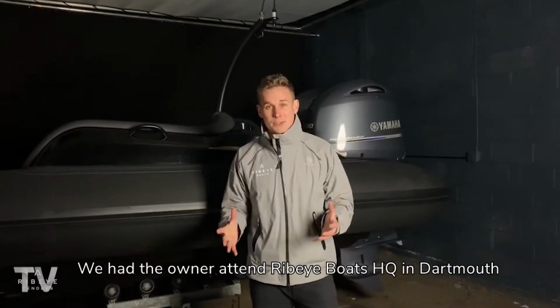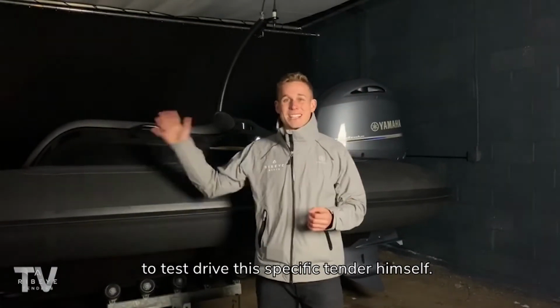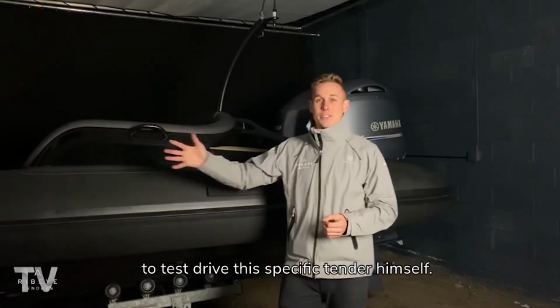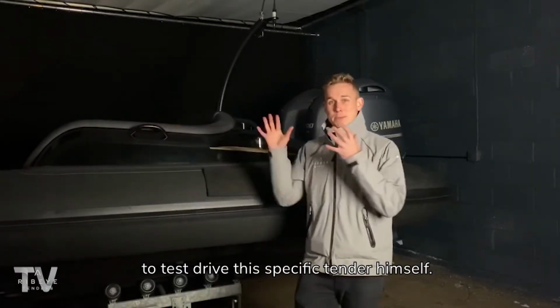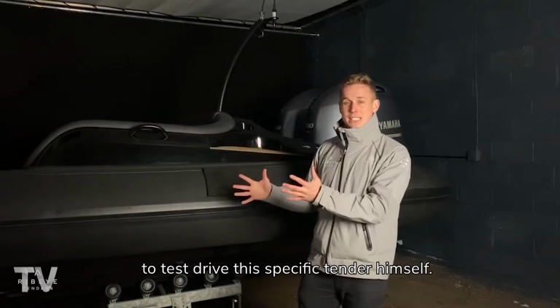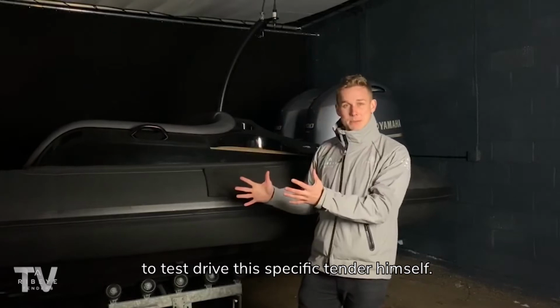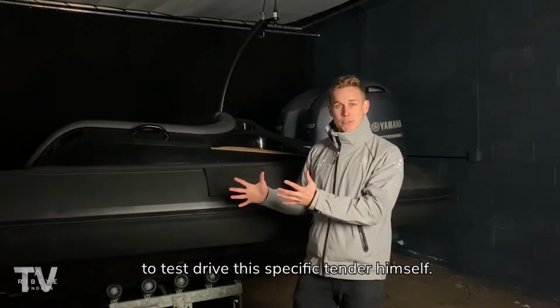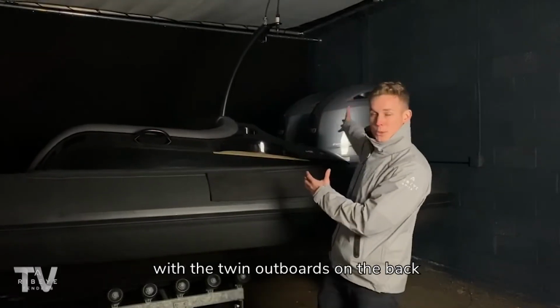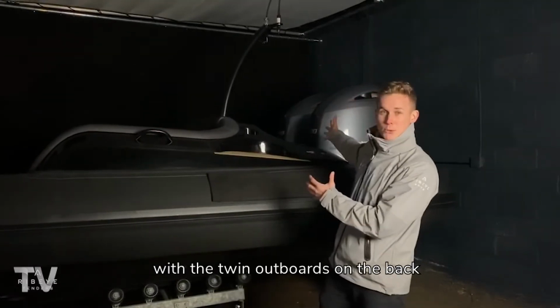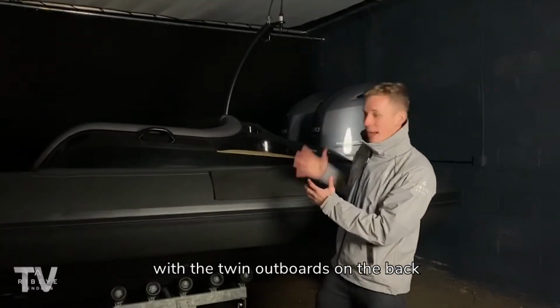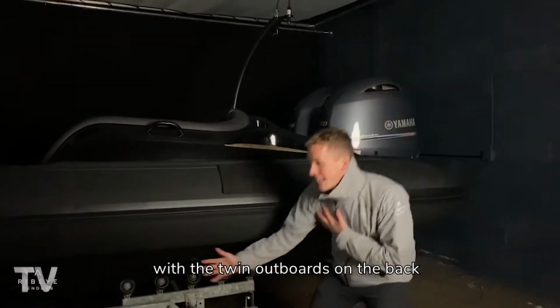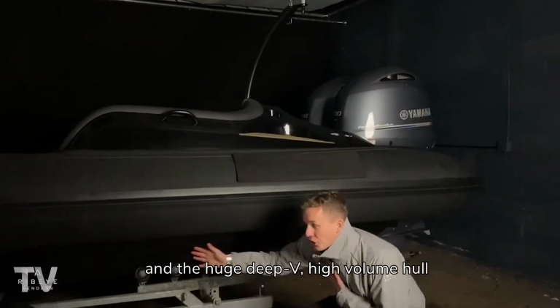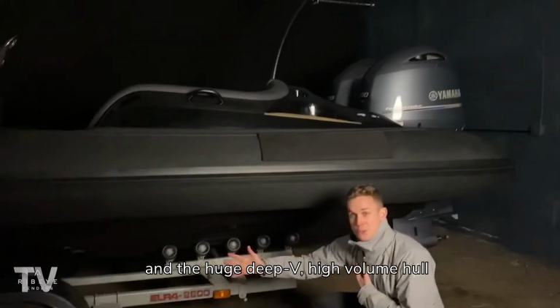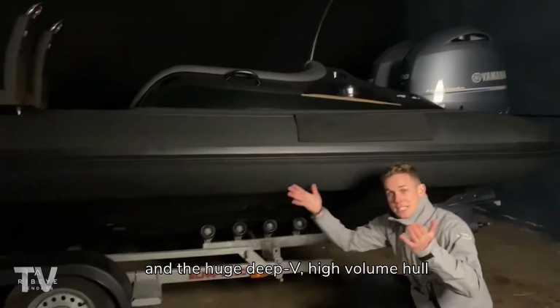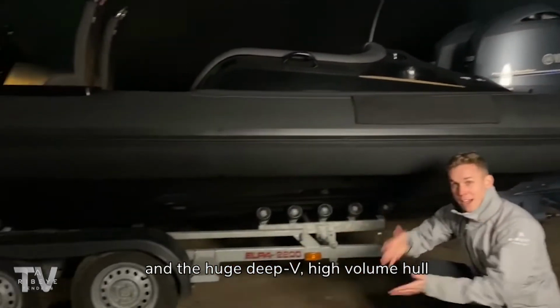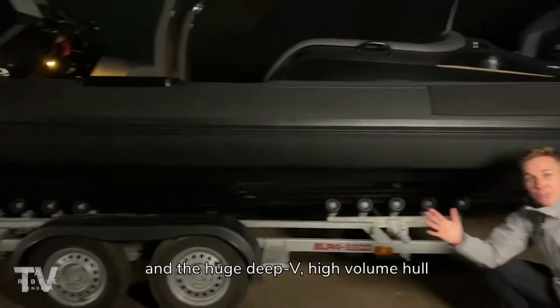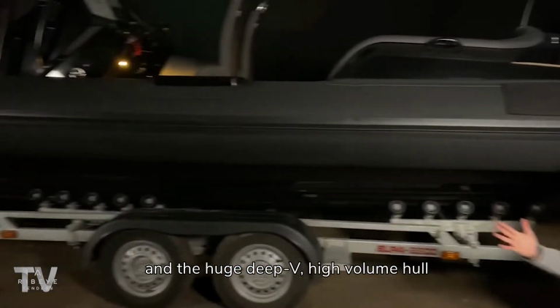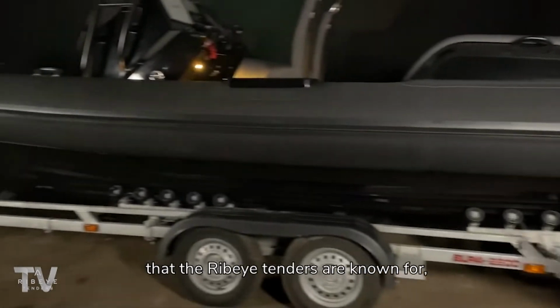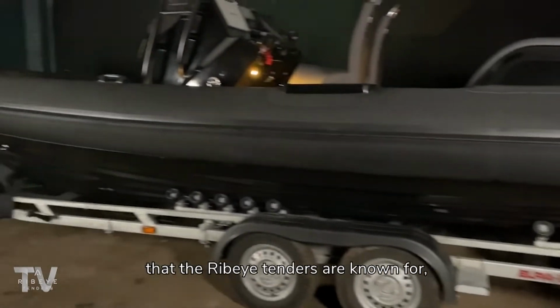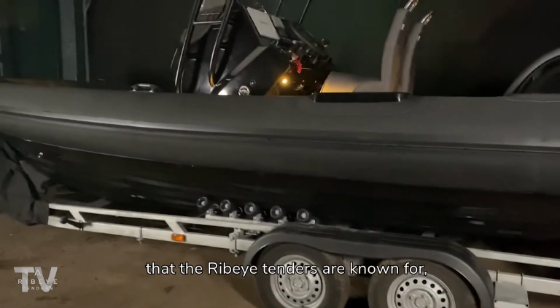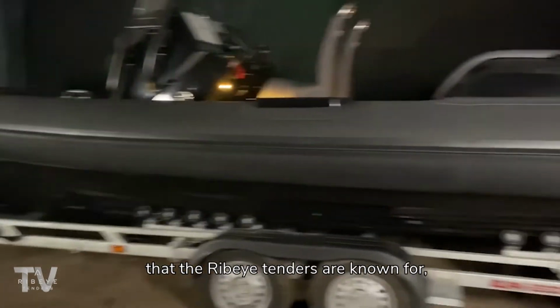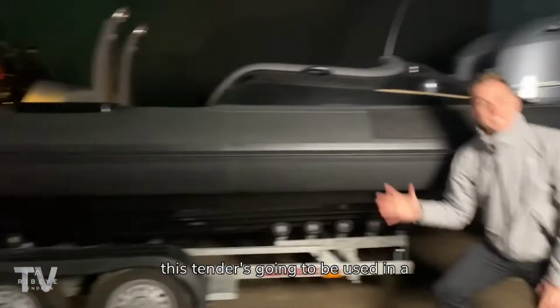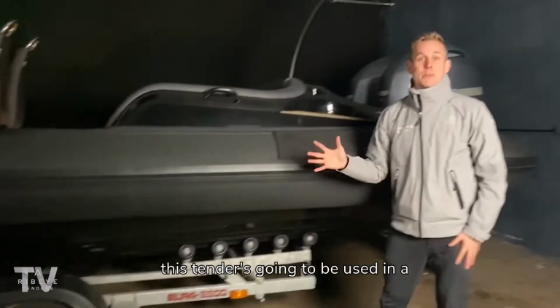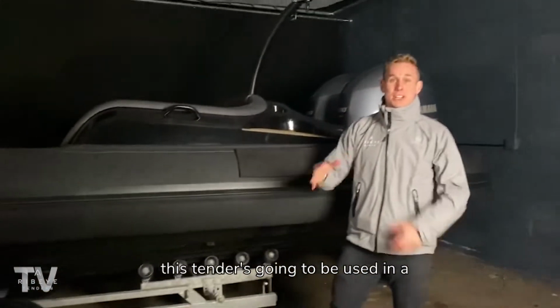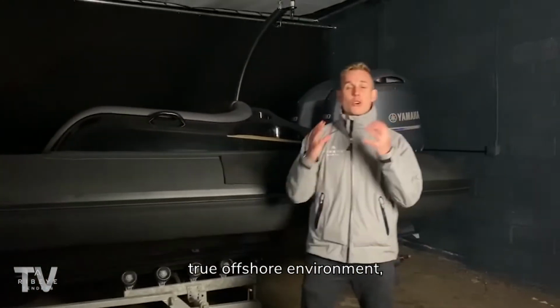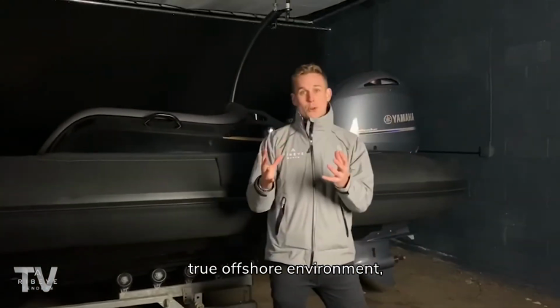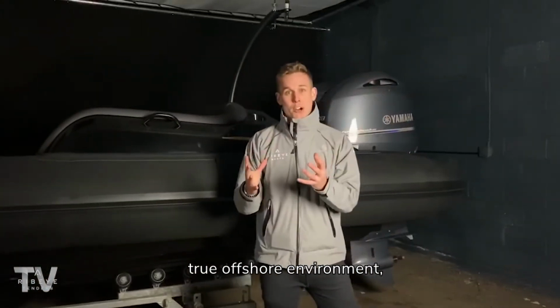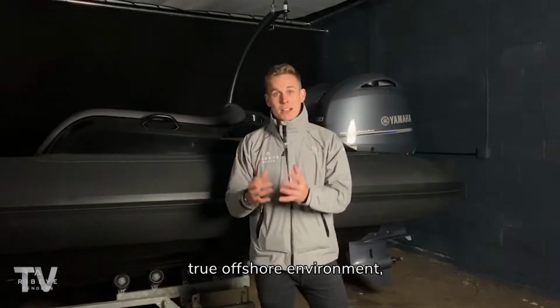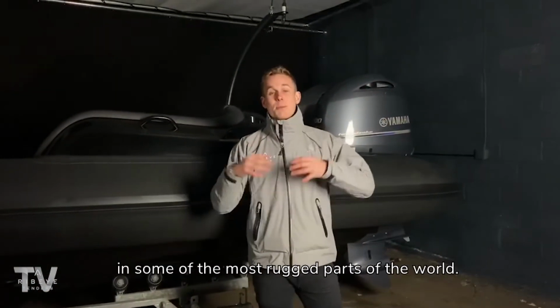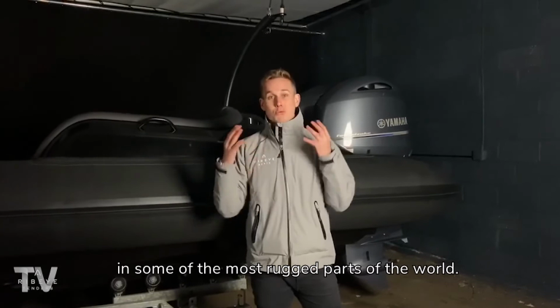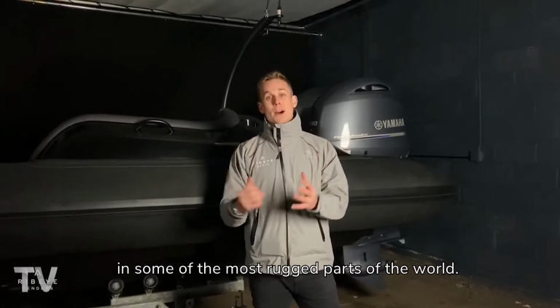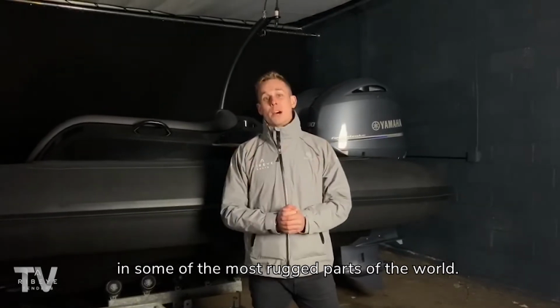We can test drive this specific tender with the twin outboards on the back and the huge deep V high volume hull that the Ribeye tenders are known for. This tender is going to be used in a true offshore environment in some of the most rugged parts of the world.